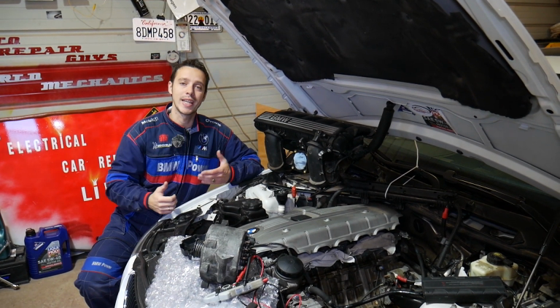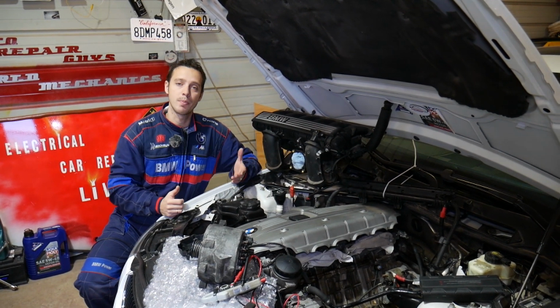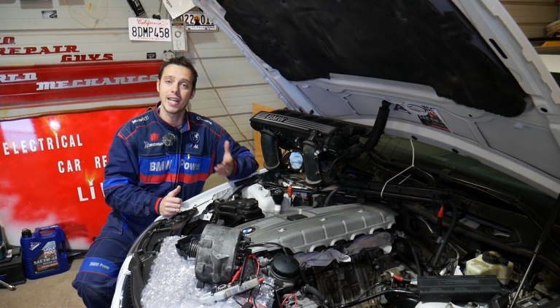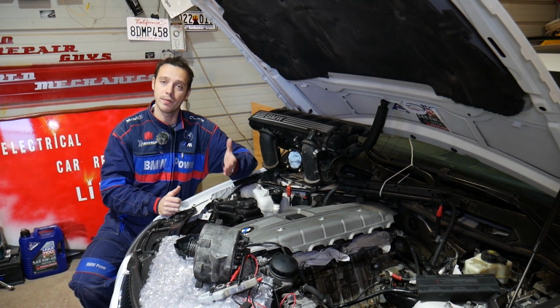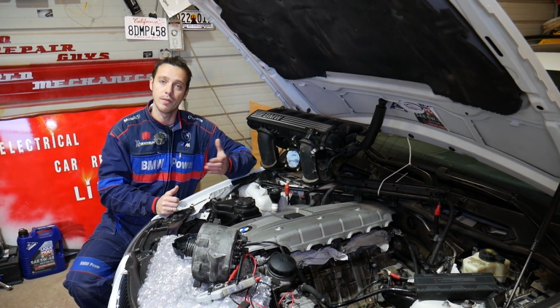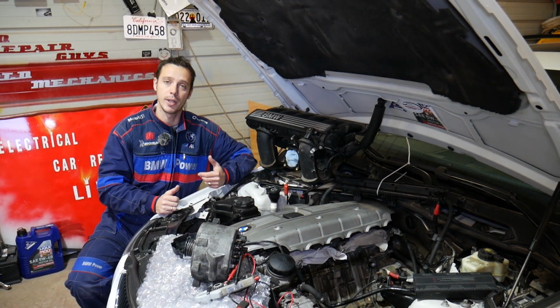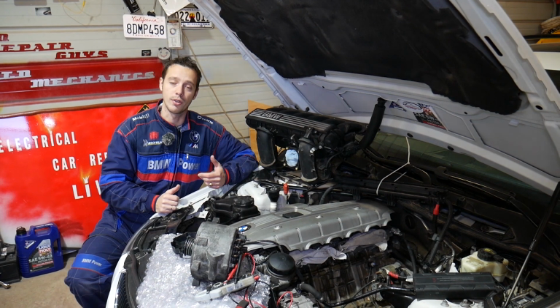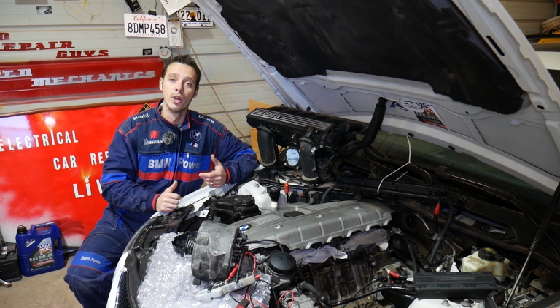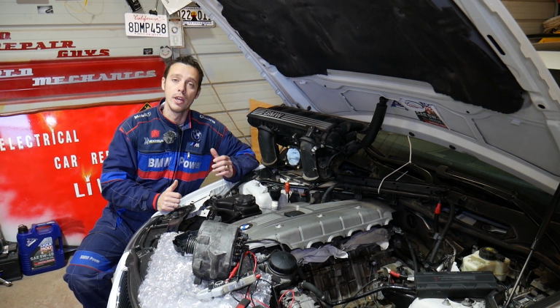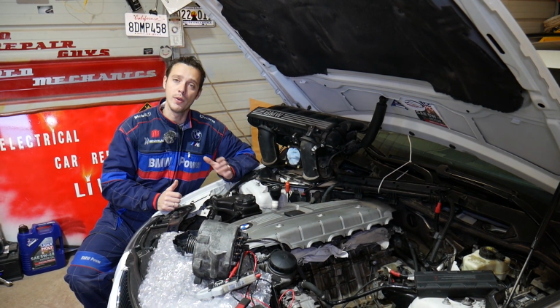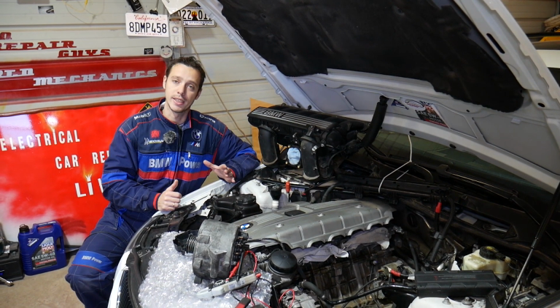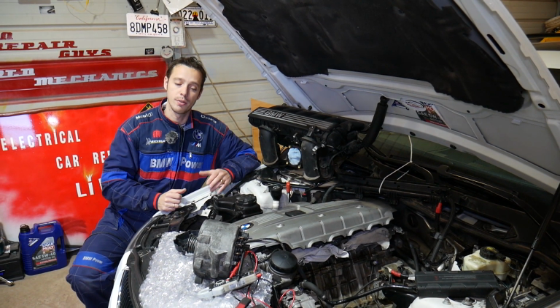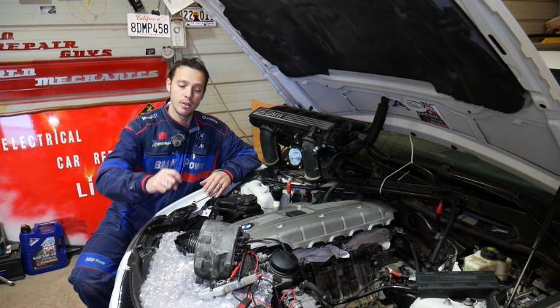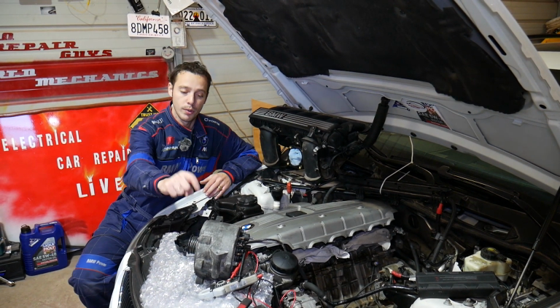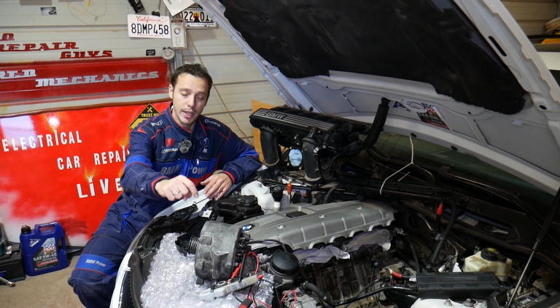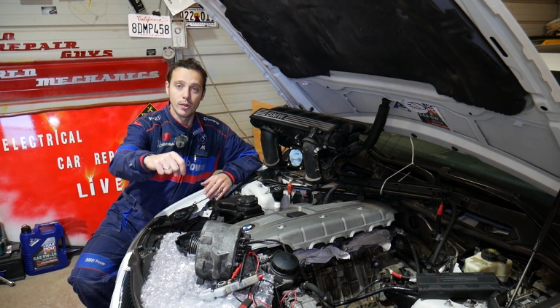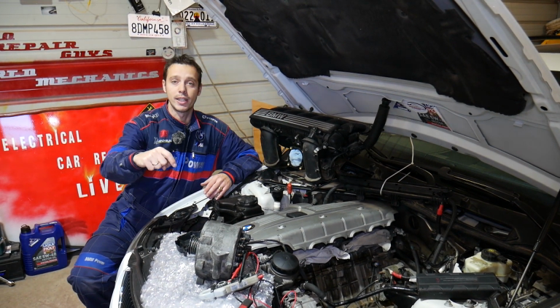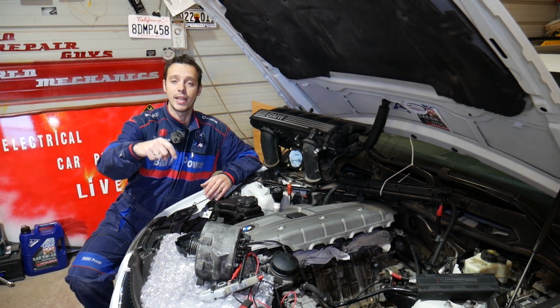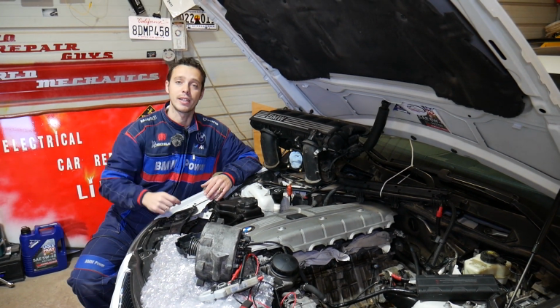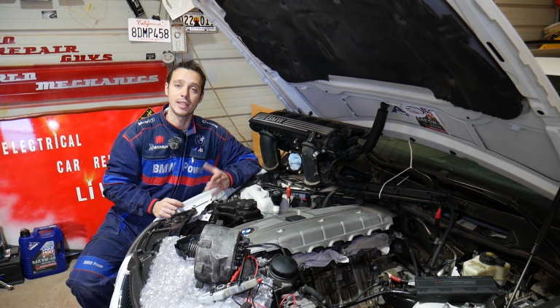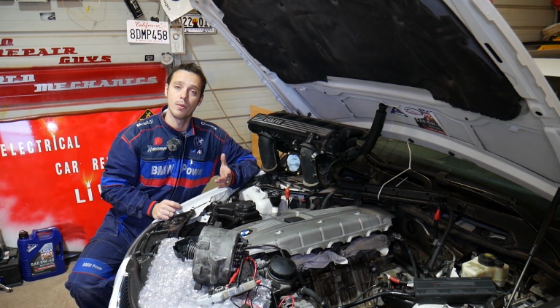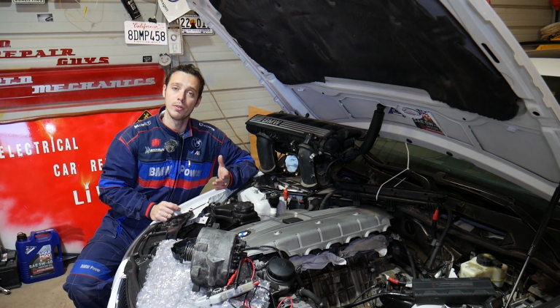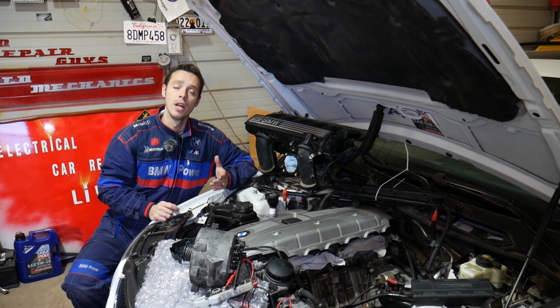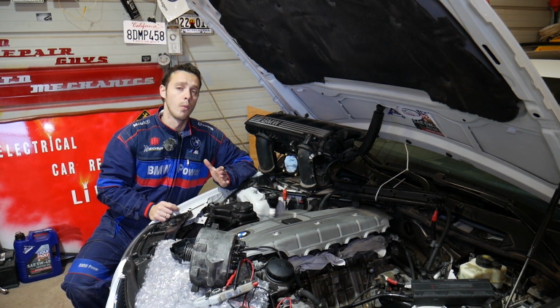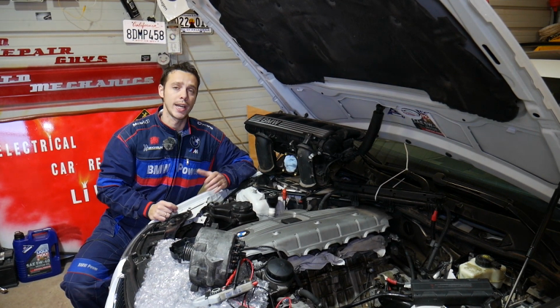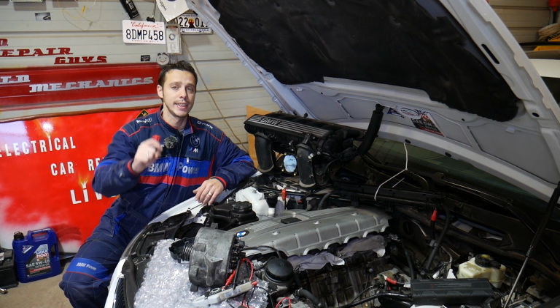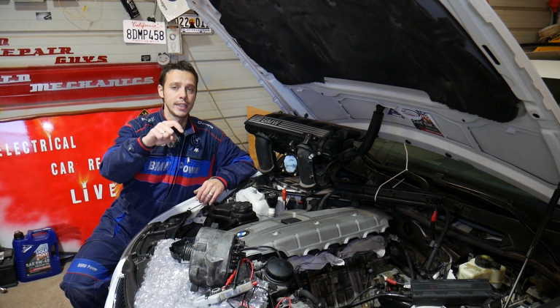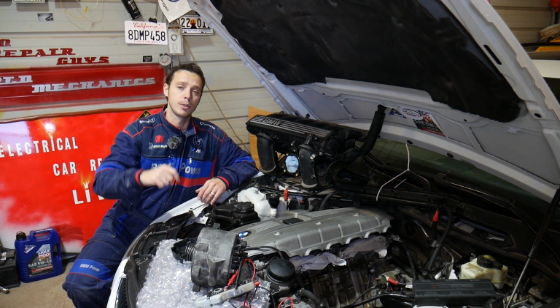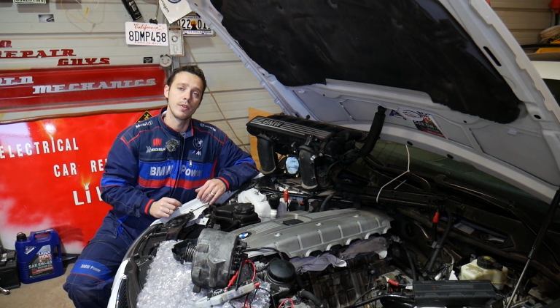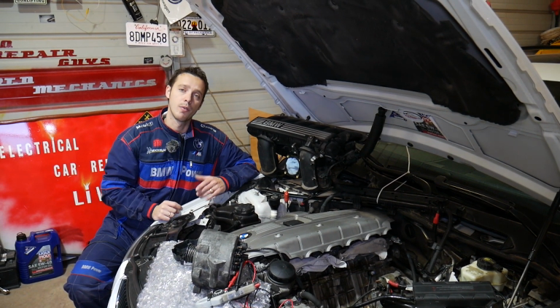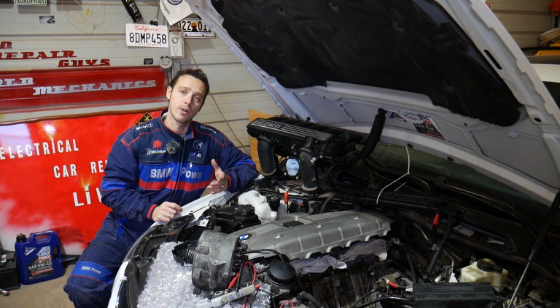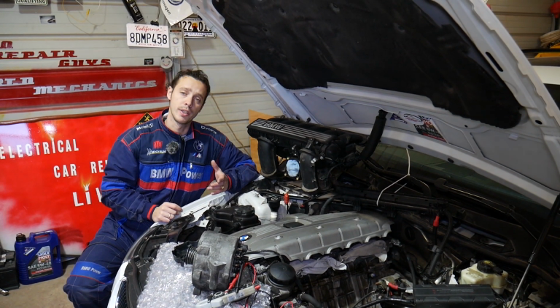If you need to buy a new alternator or the scanner tester that we'll be using, we'll share the links in the description of the video below for your convenience. Please check them out.